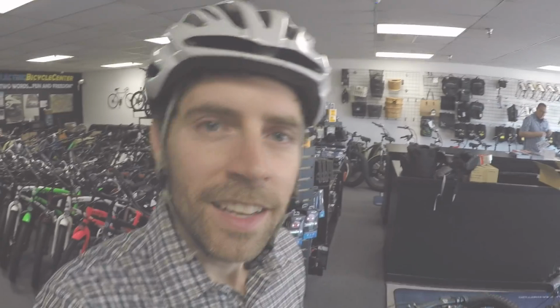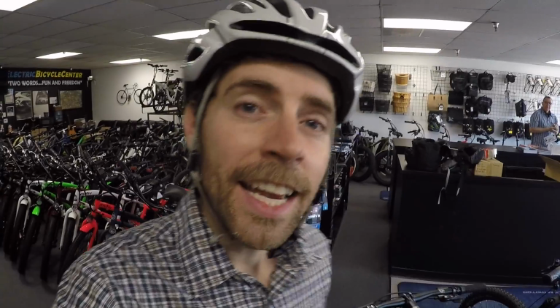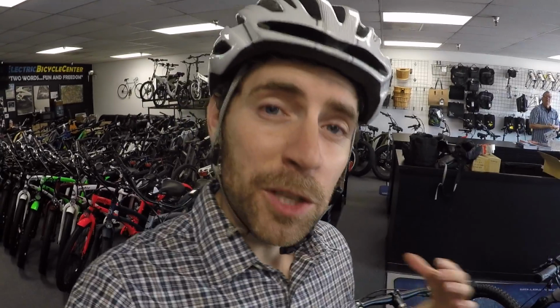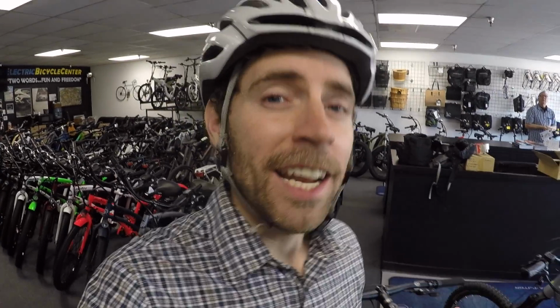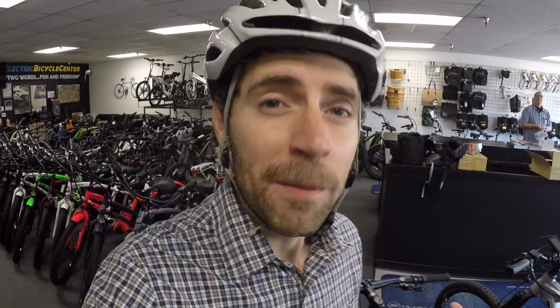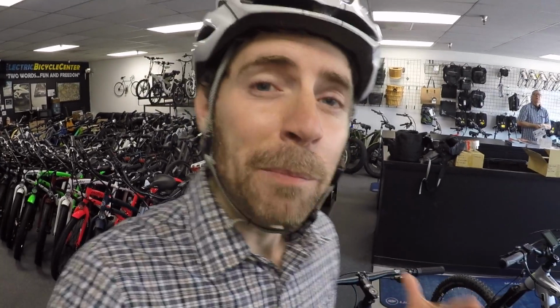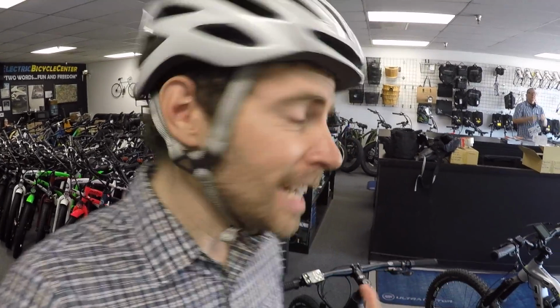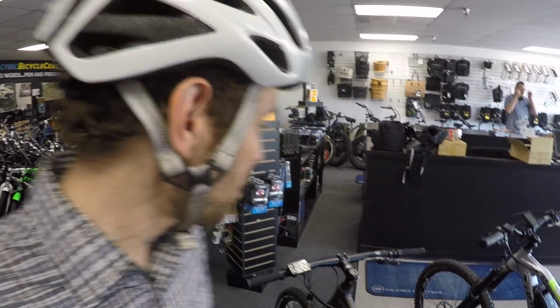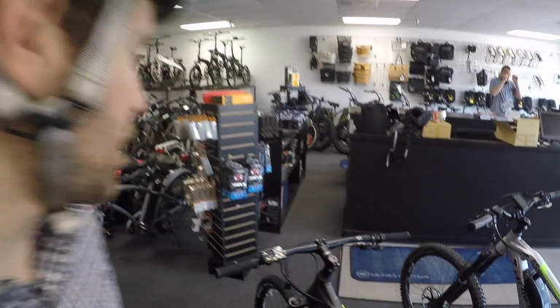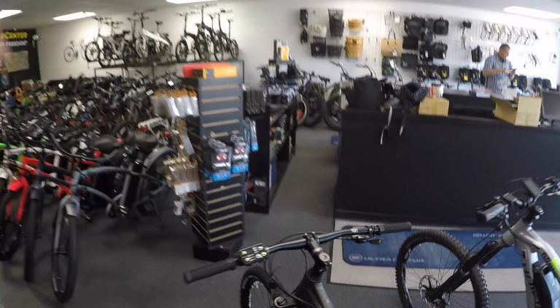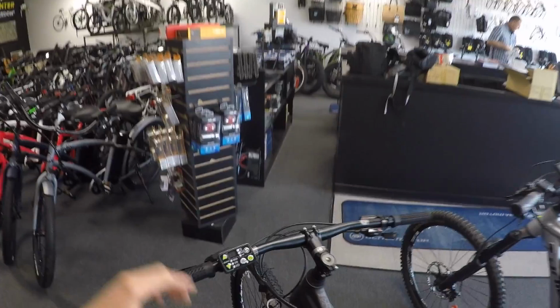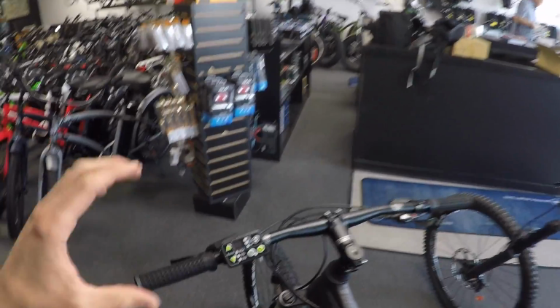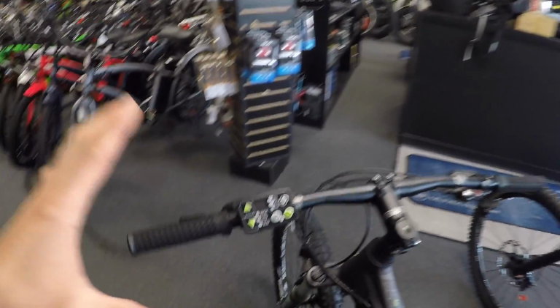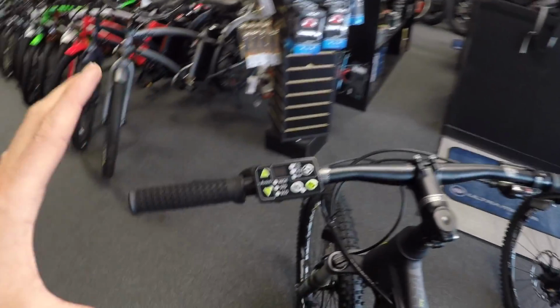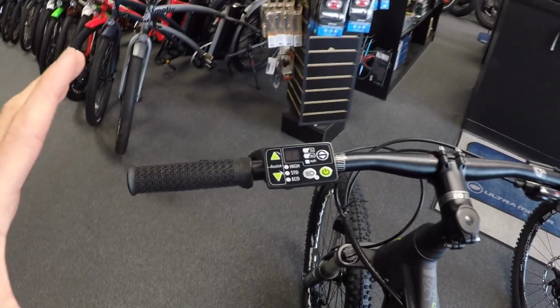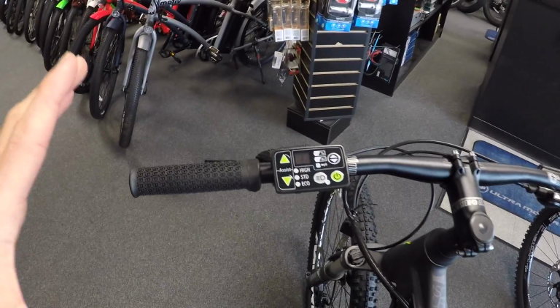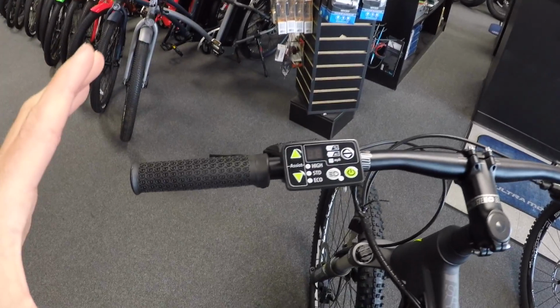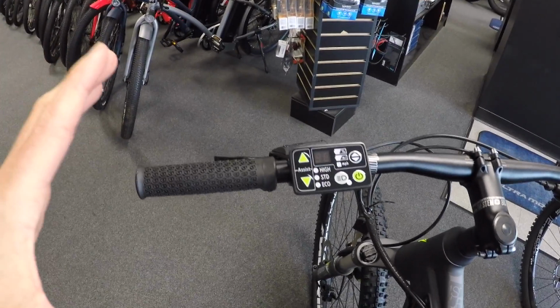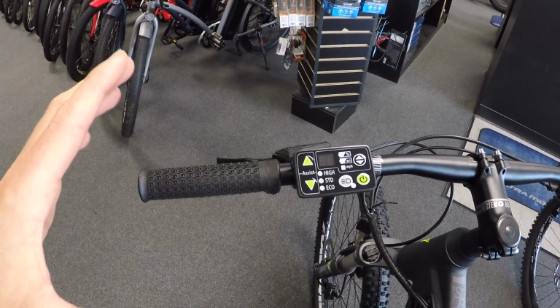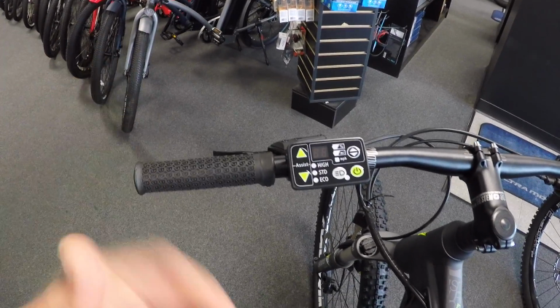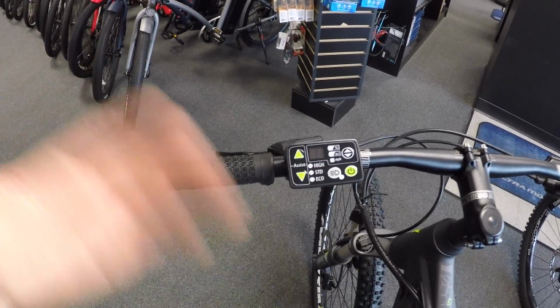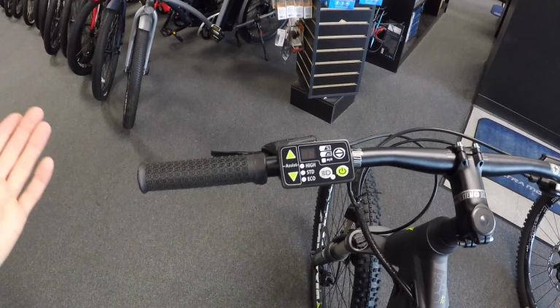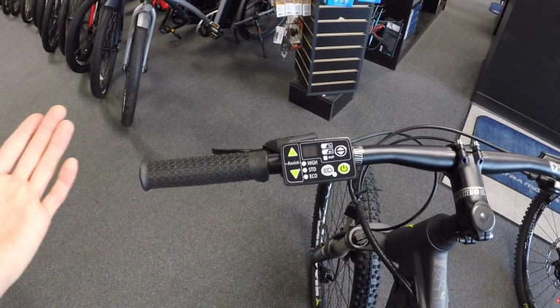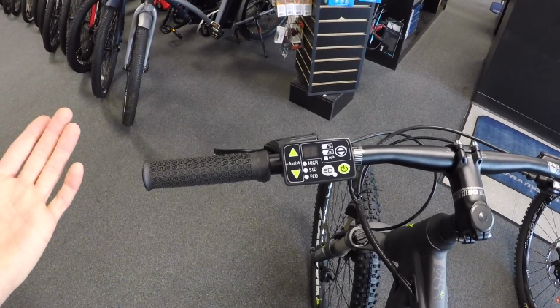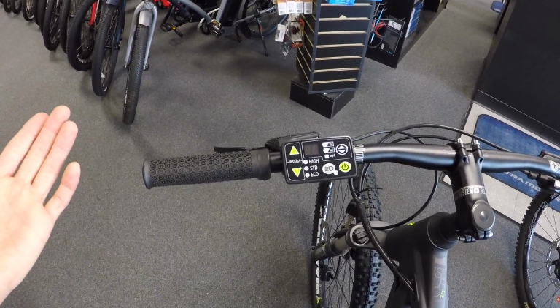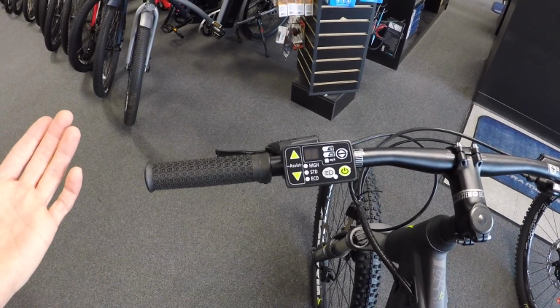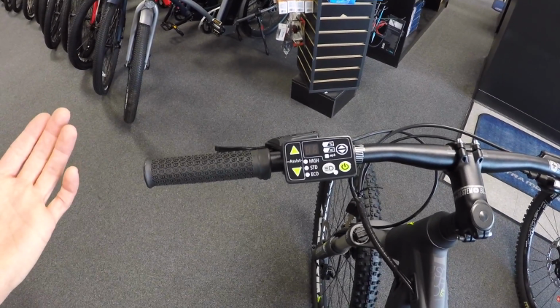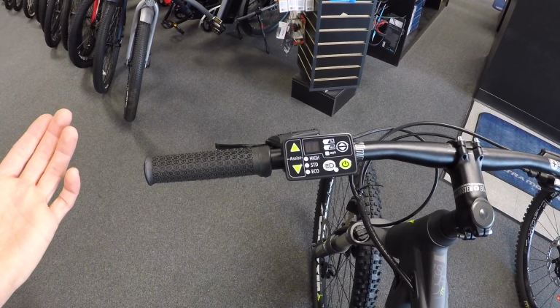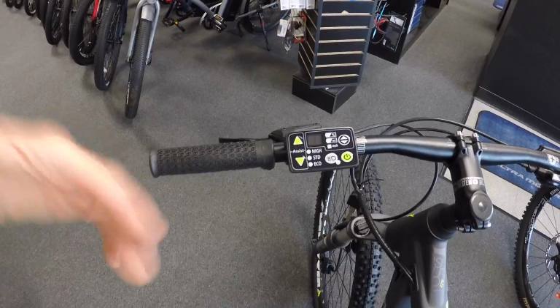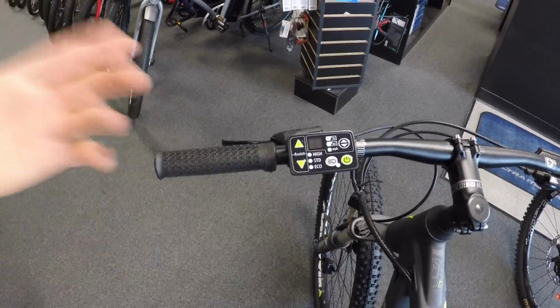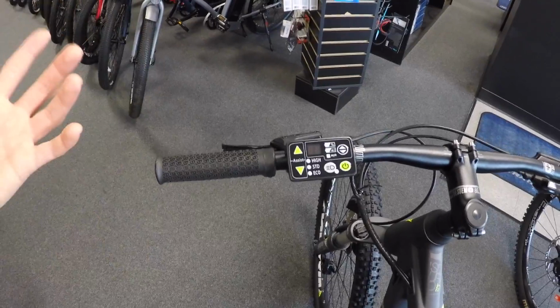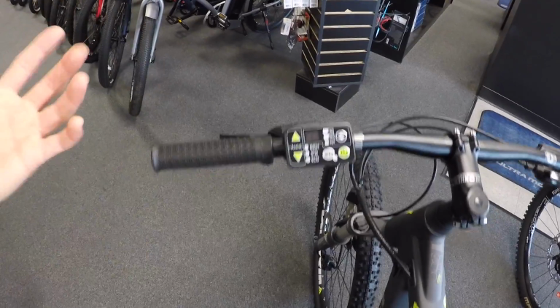Hey guys, we're checking out the Yamaha PW display. I really like this one because it's so simple, but in terms of LED displays, it's actually pretty feature-rich.